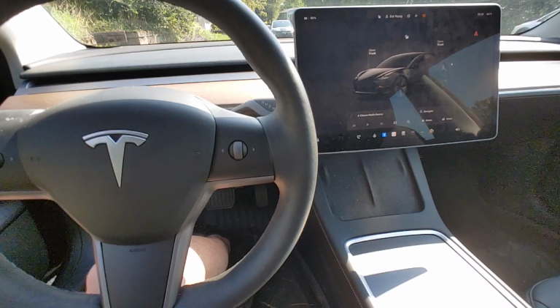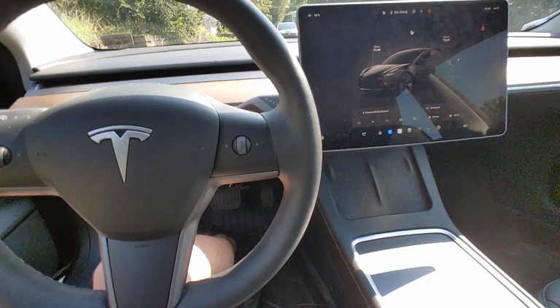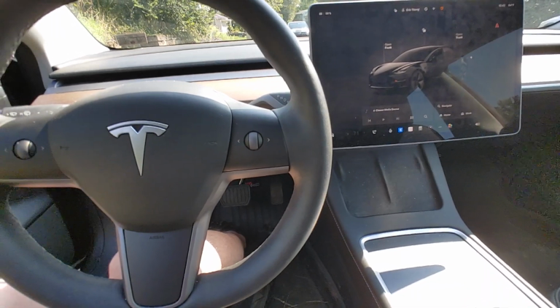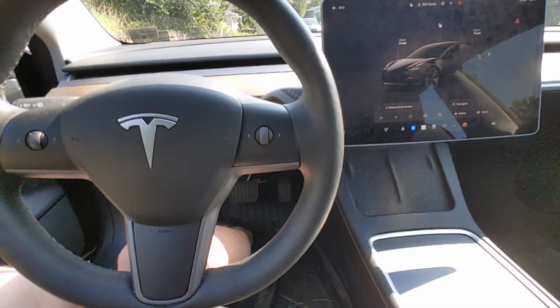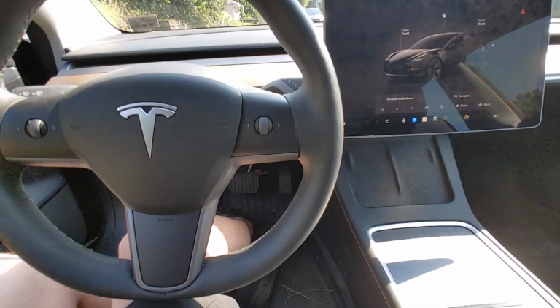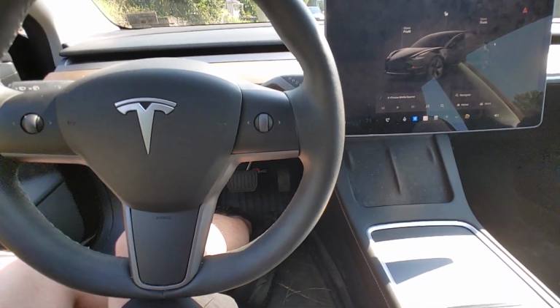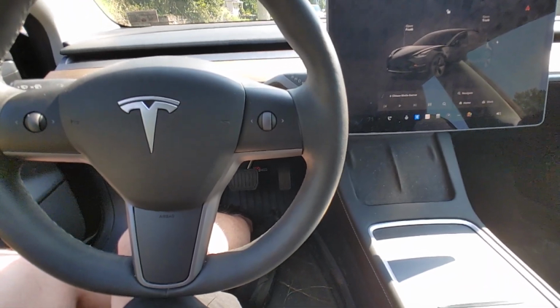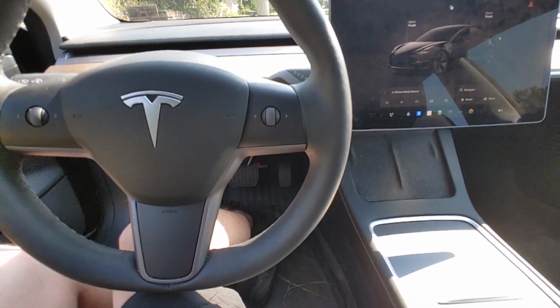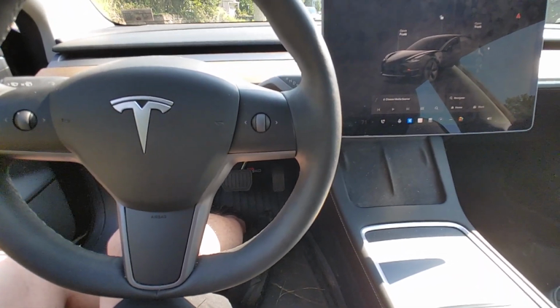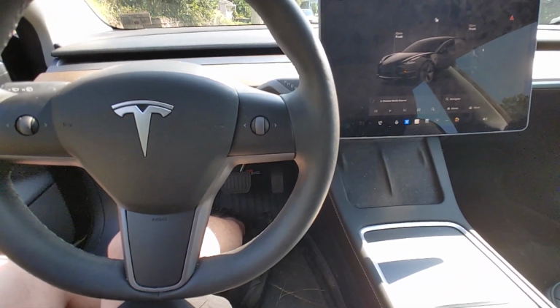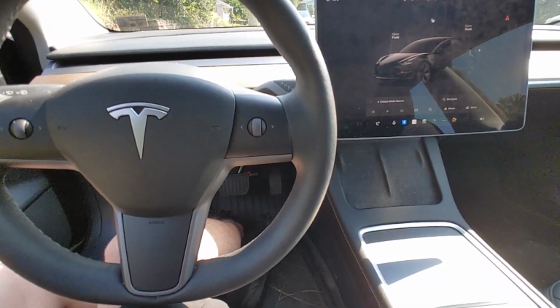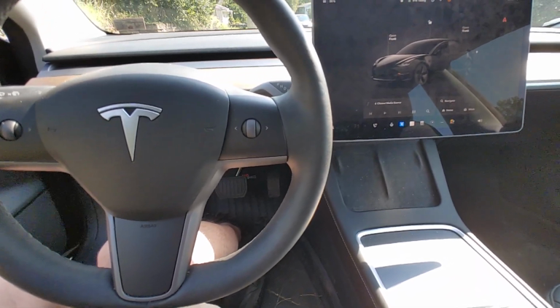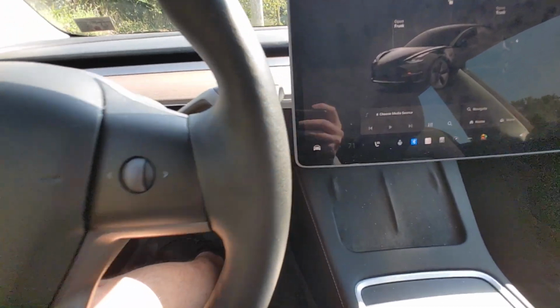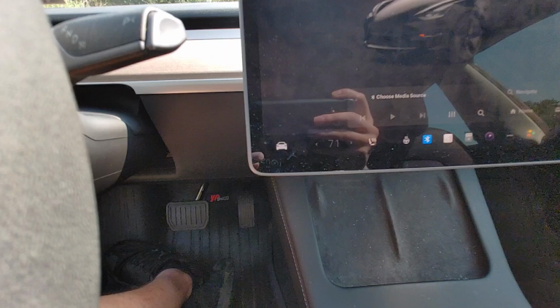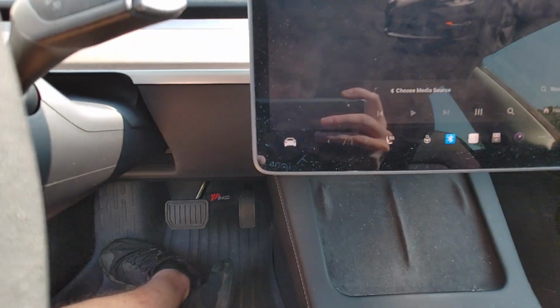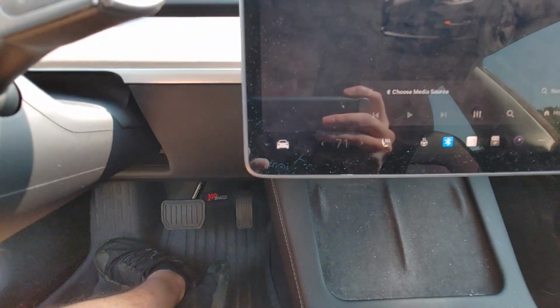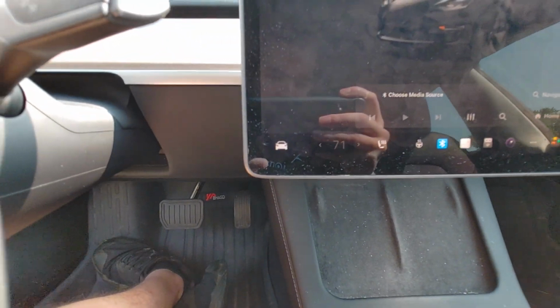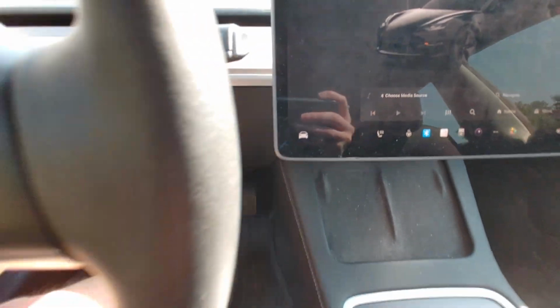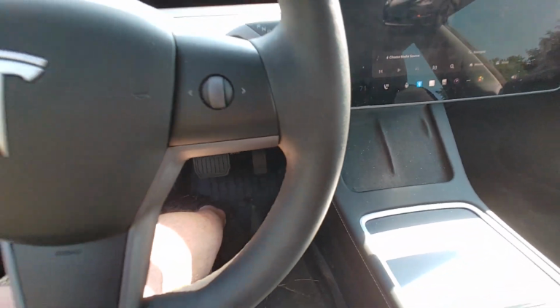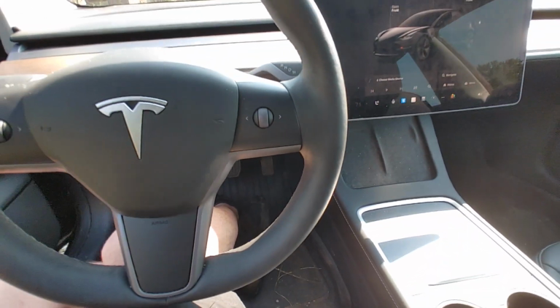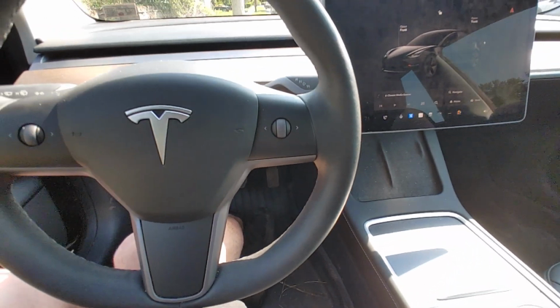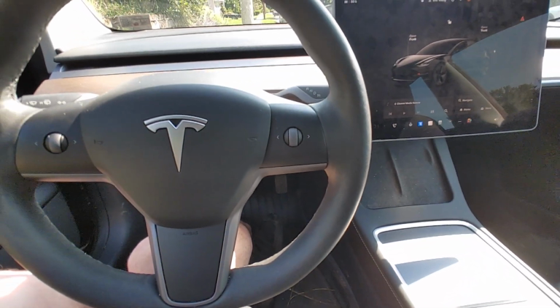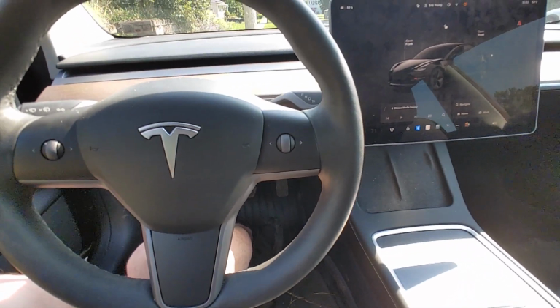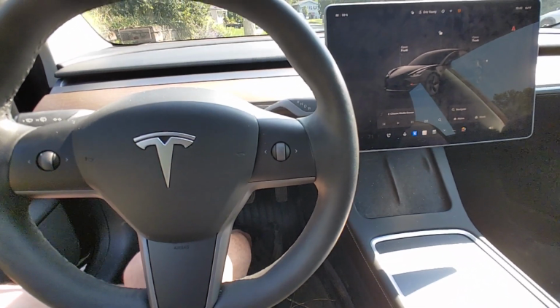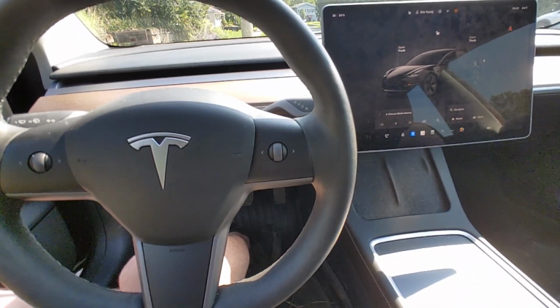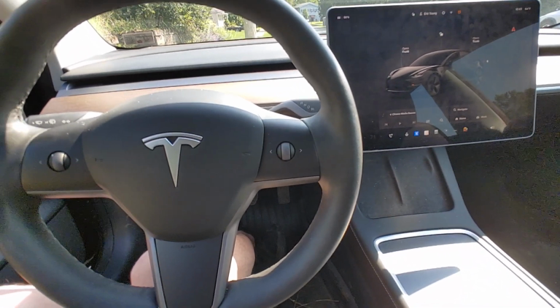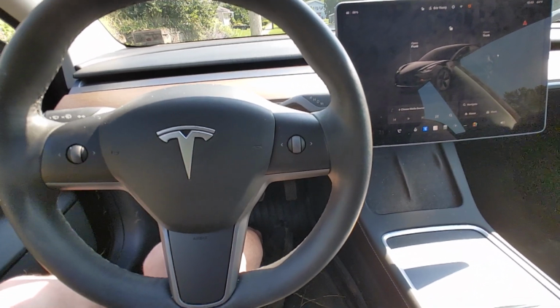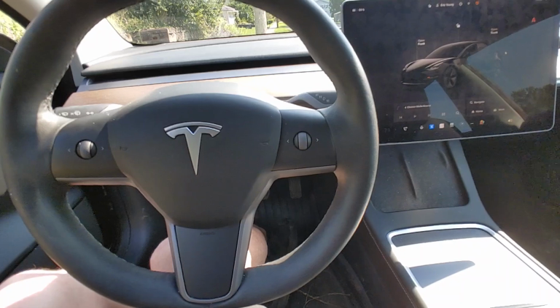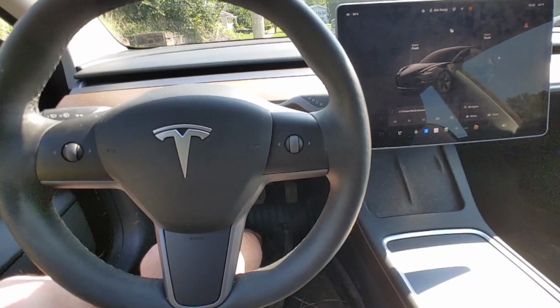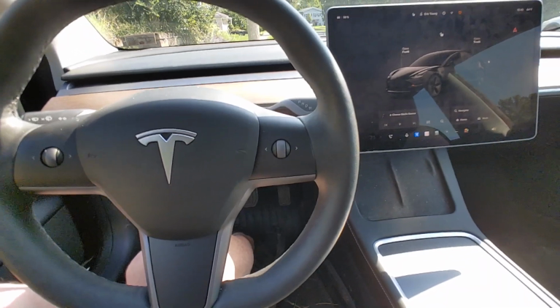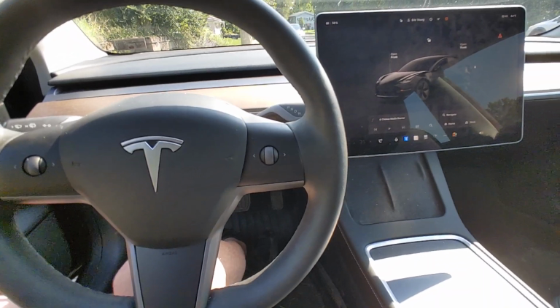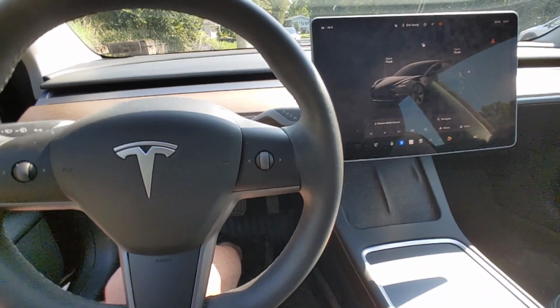Alright, we're going to demonstrate that you can control HVAC with no voice controls, not touching the touchscreen. You can see it's set to 71, but it's currently off, so we're going to turn it on and set it to 67. I'm not going to use any voice controls, I'm not going to touch the screen.